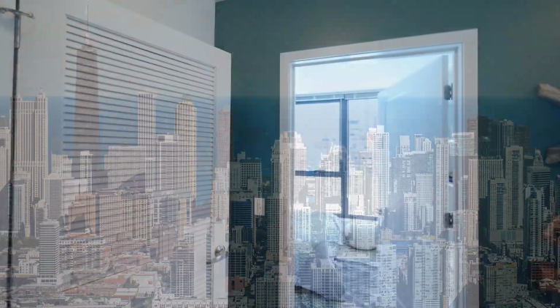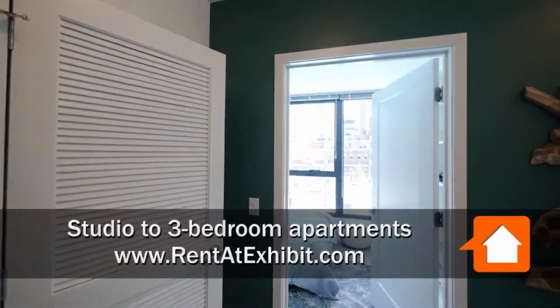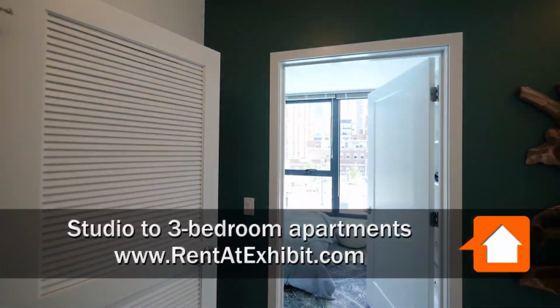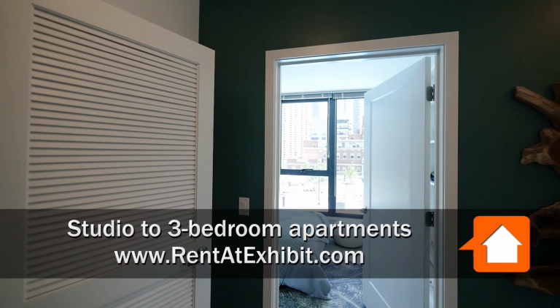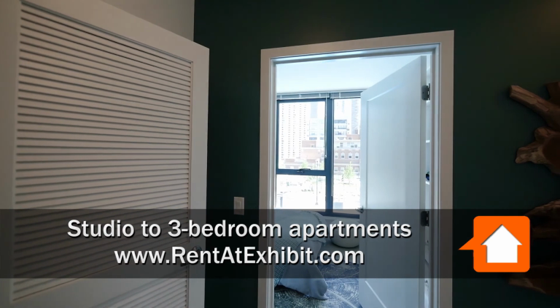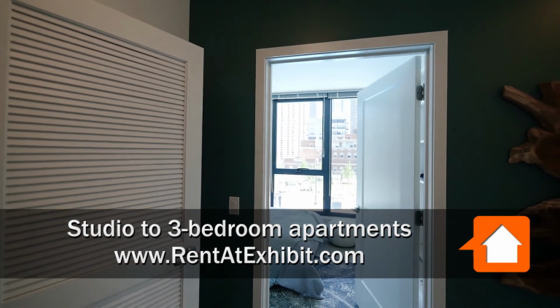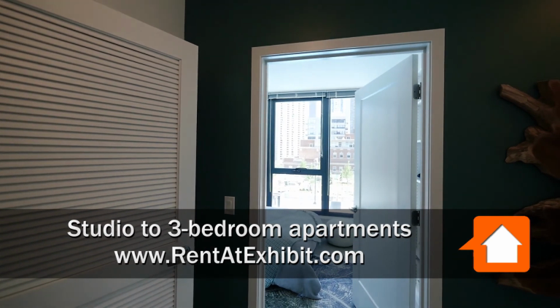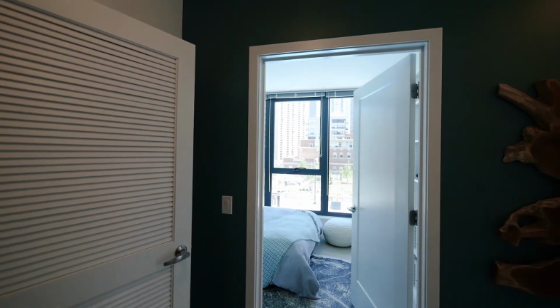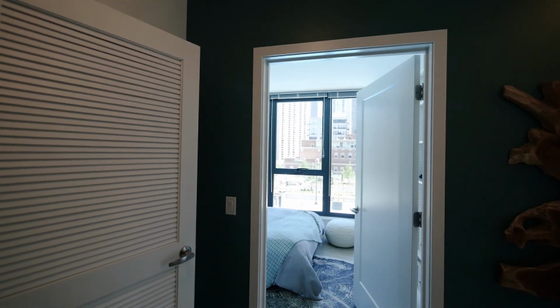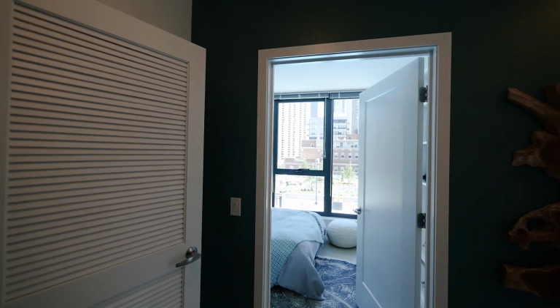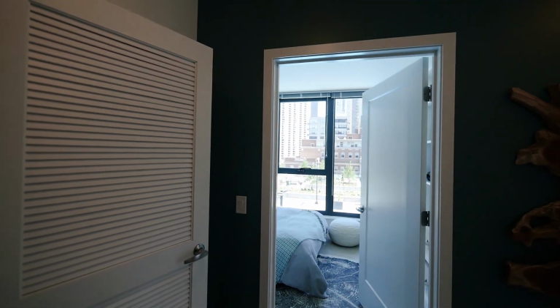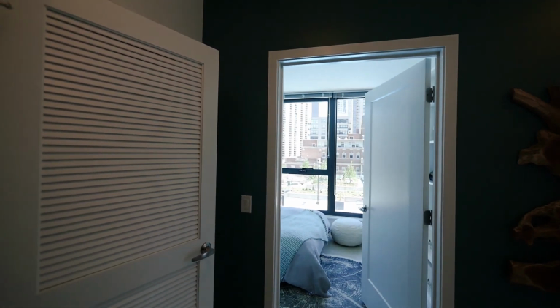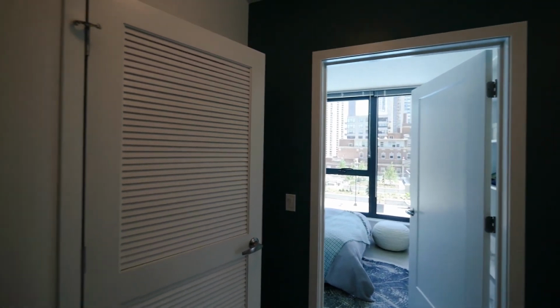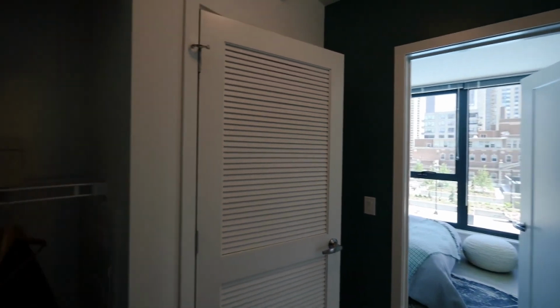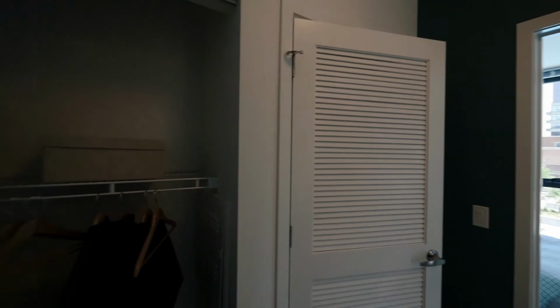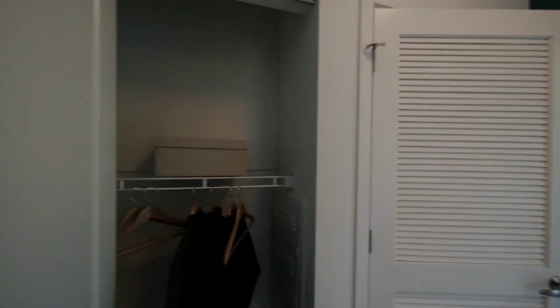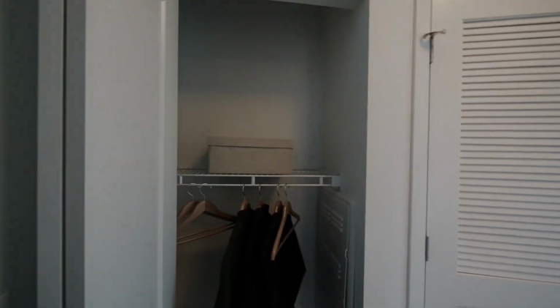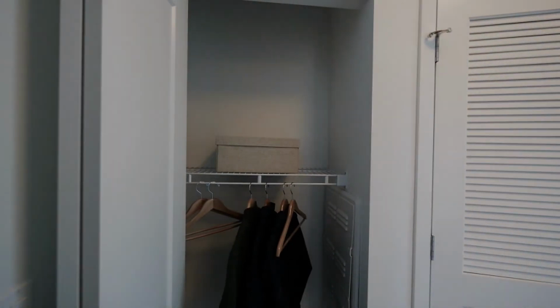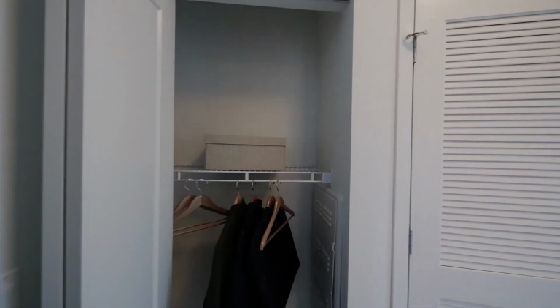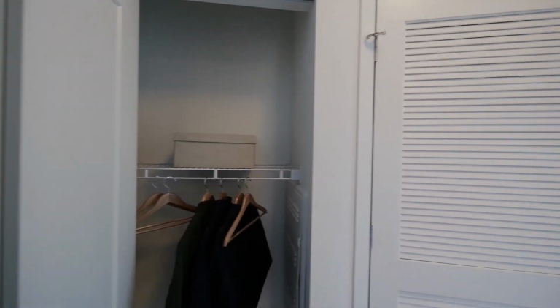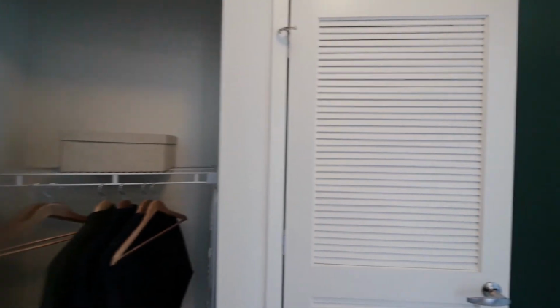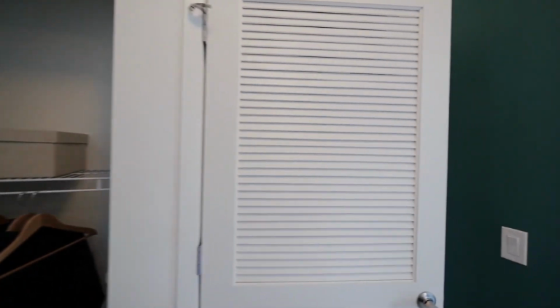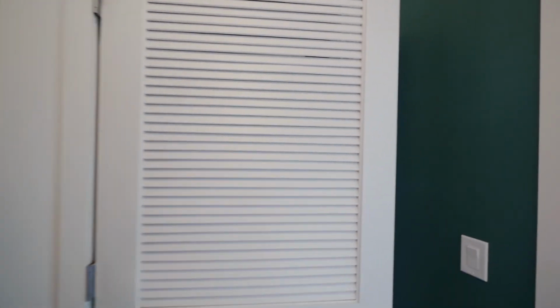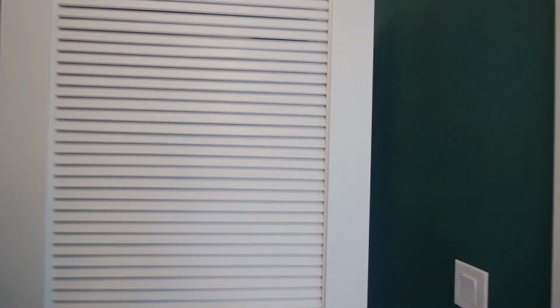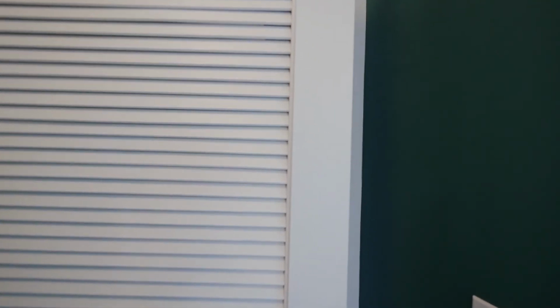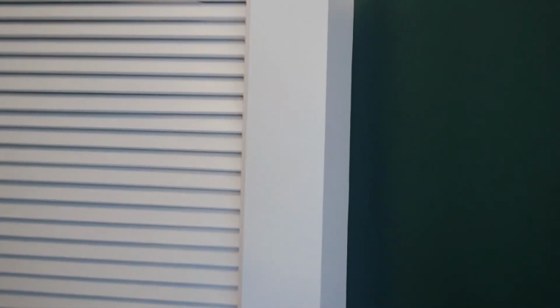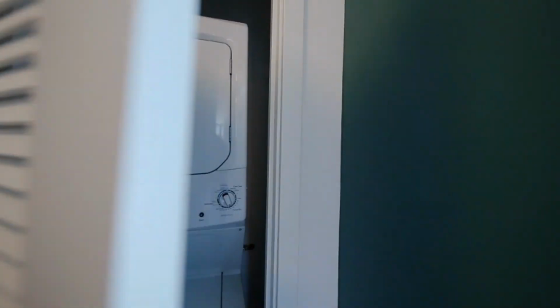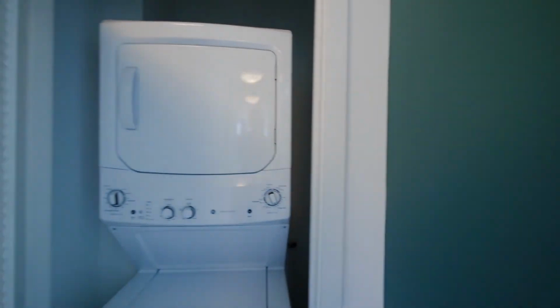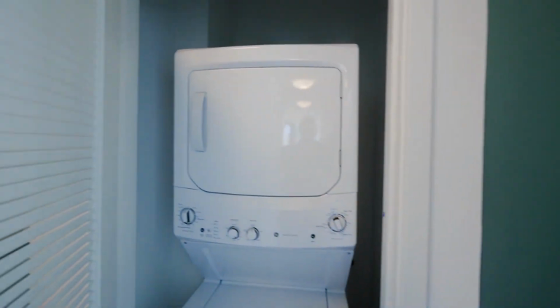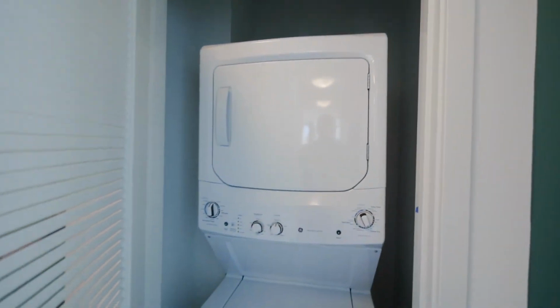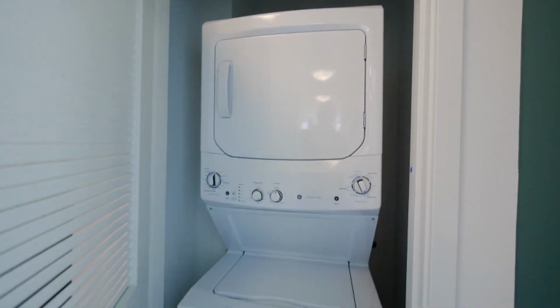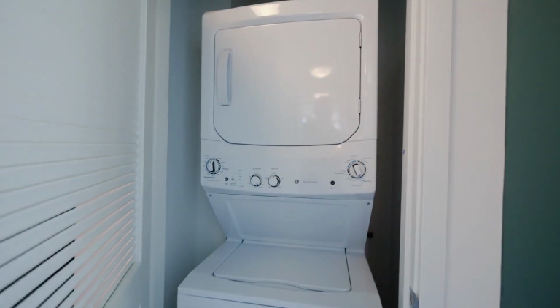I'm in the foyer of an 04-tier, 3-bedroom, 2-bath on the southeast corner of the building. A coat closet is off to your left as you enter, and just beyond that, behind the louvered door, is a full-size stackable washer-dryer.